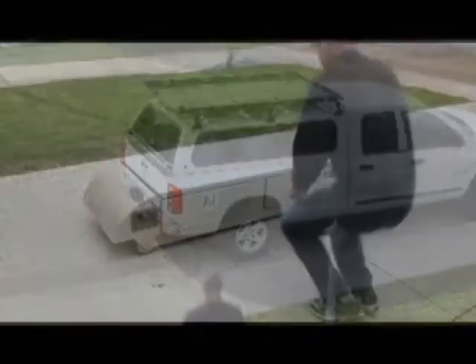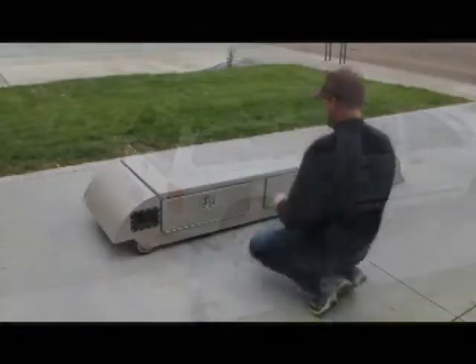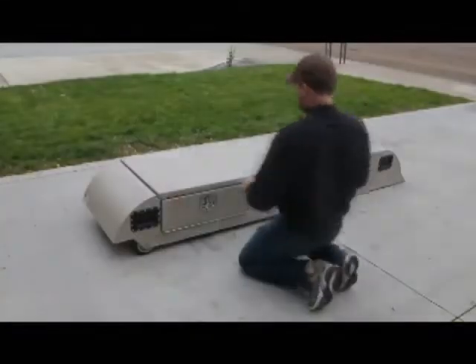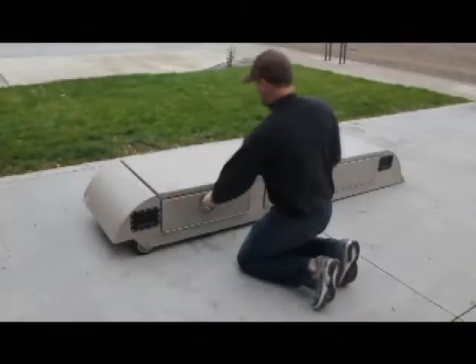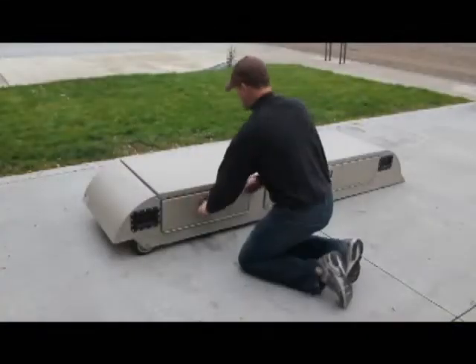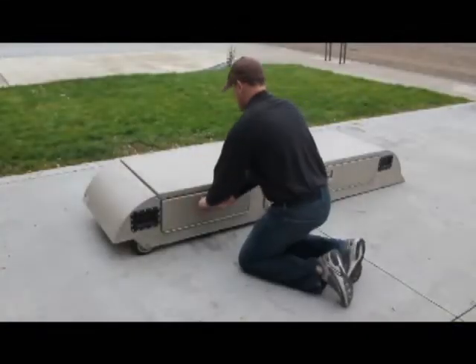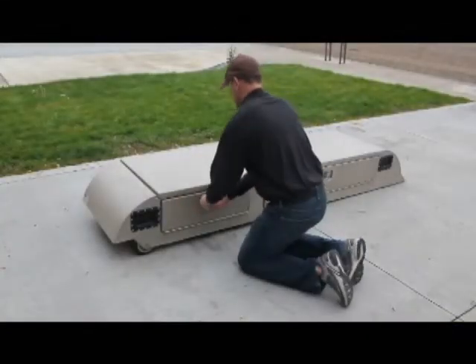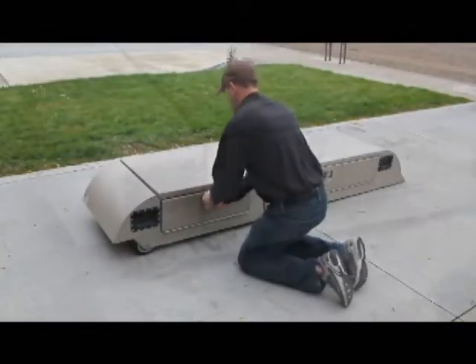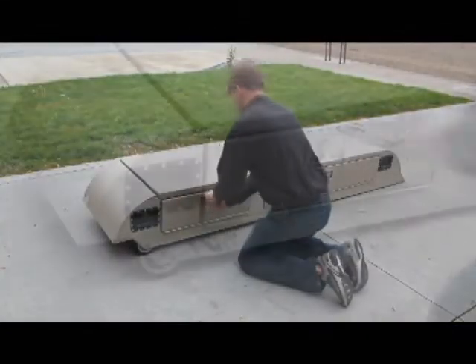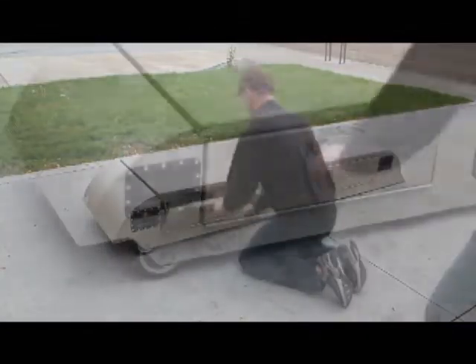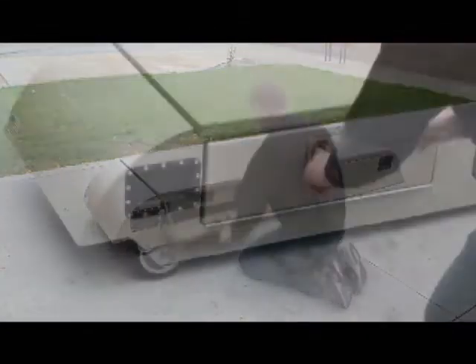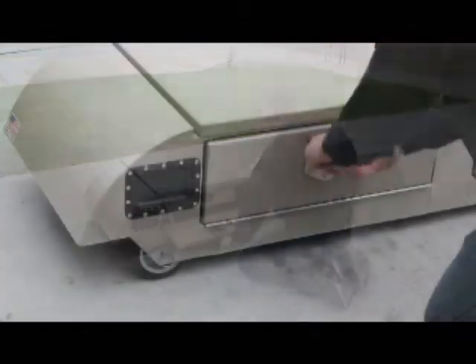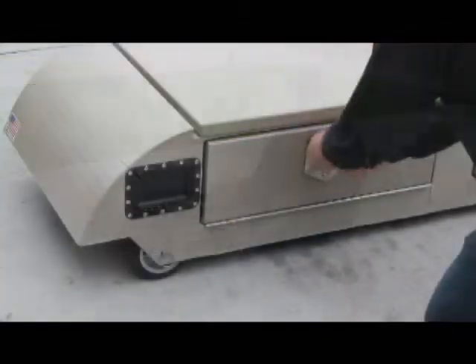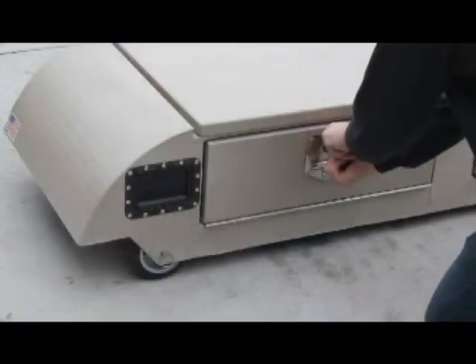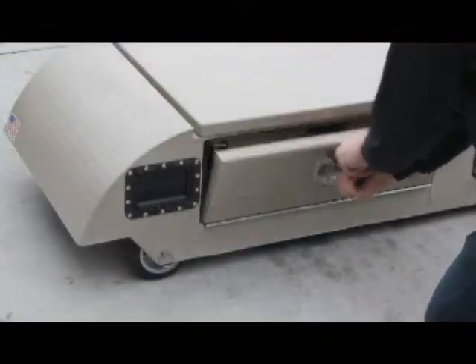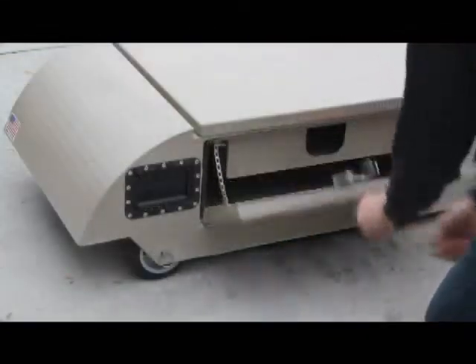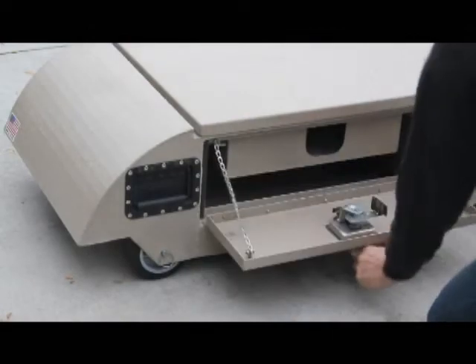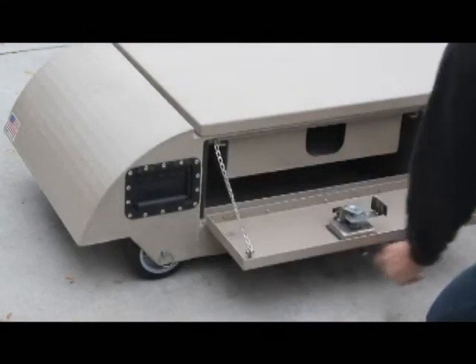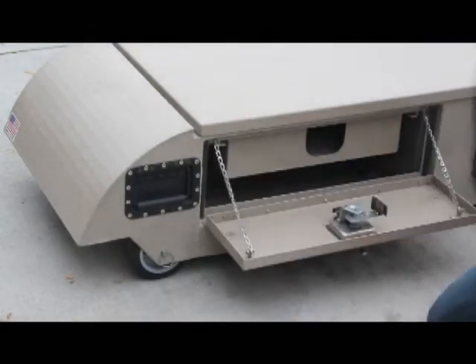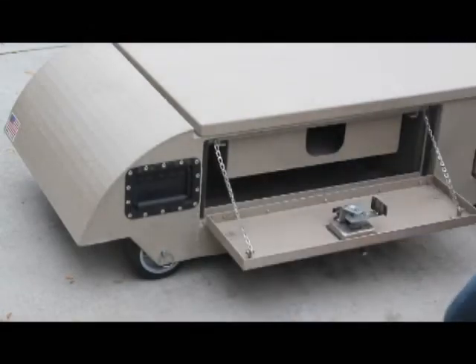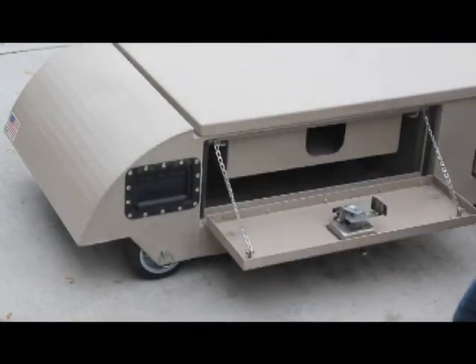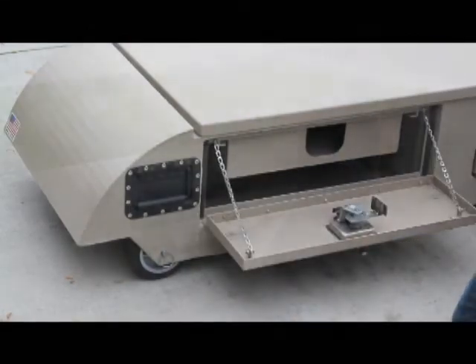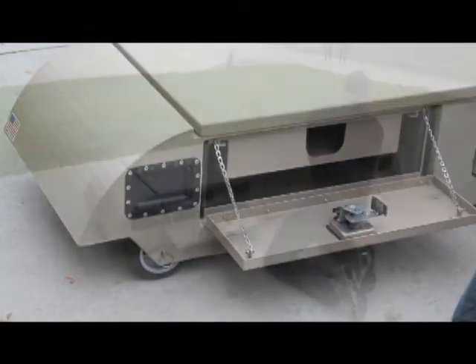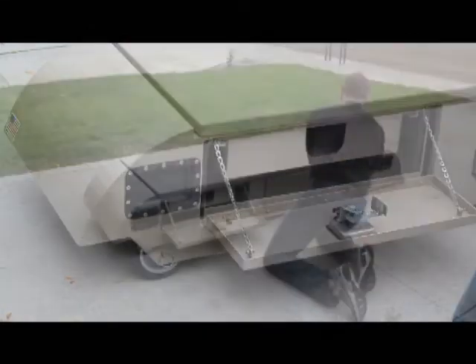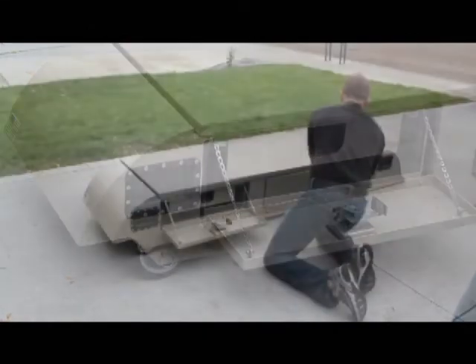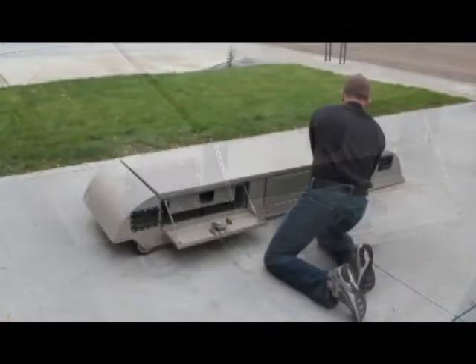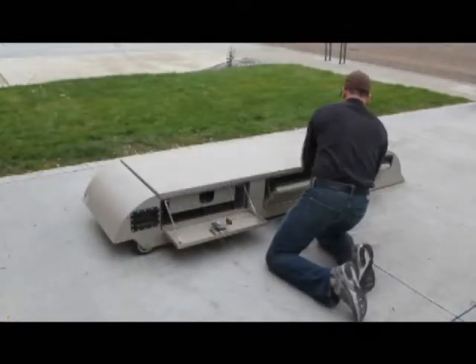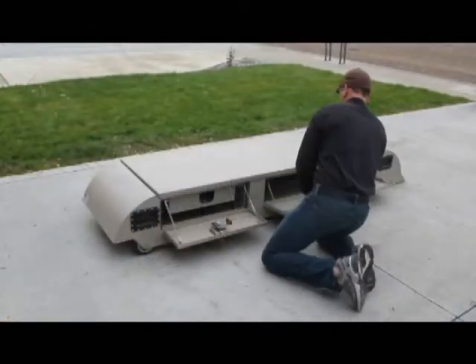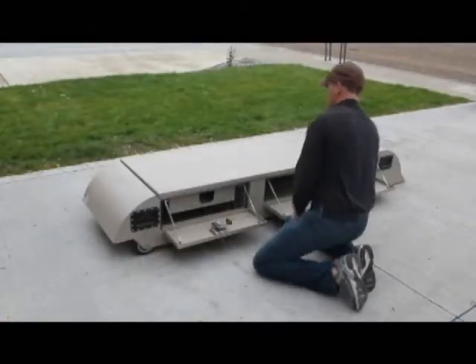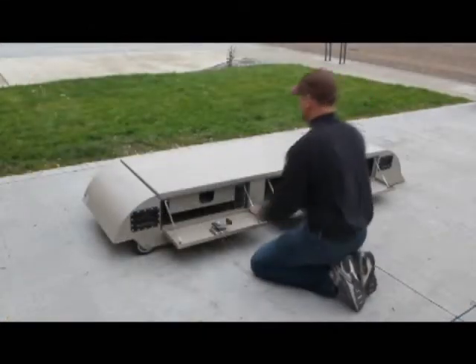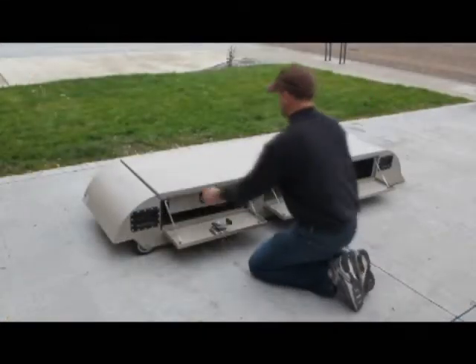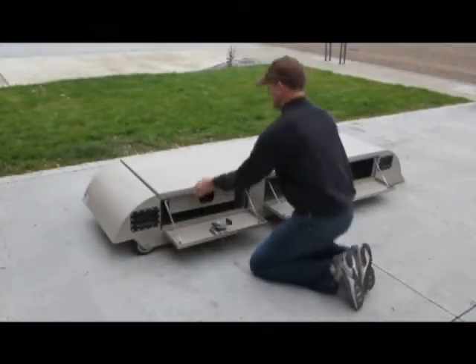Sports equipment, tools, firearms, even flammable materials can be secured outside your vehicle cab, pickup, or camper shell, and out of sight.